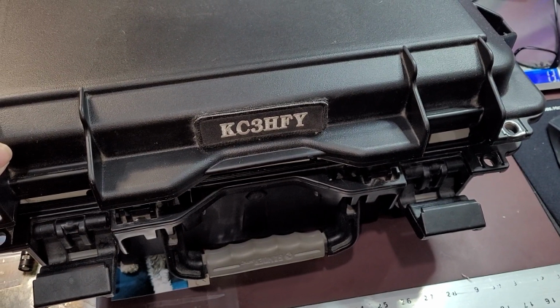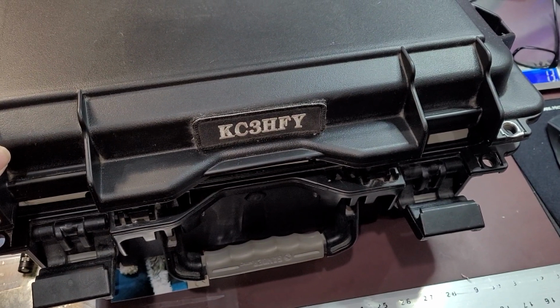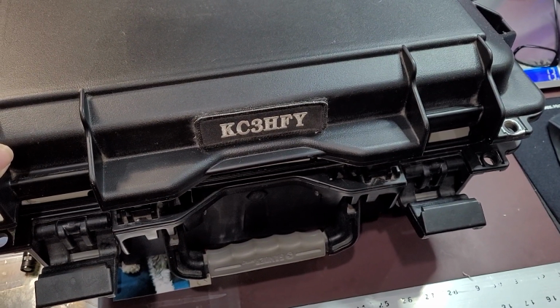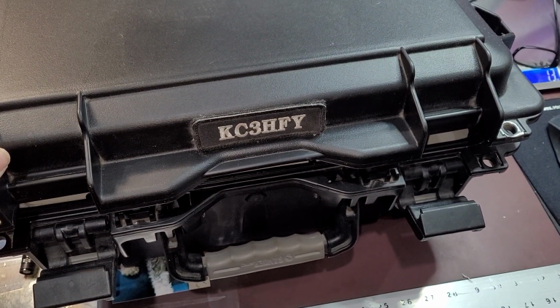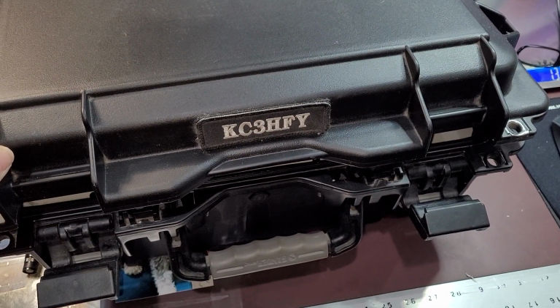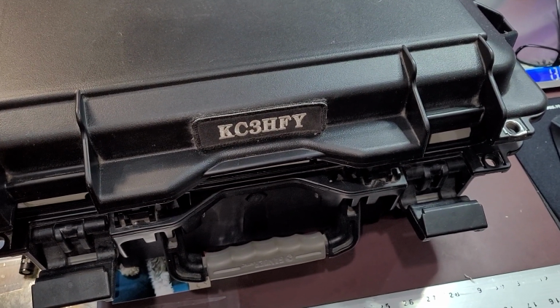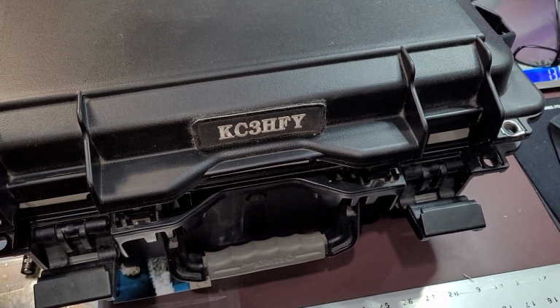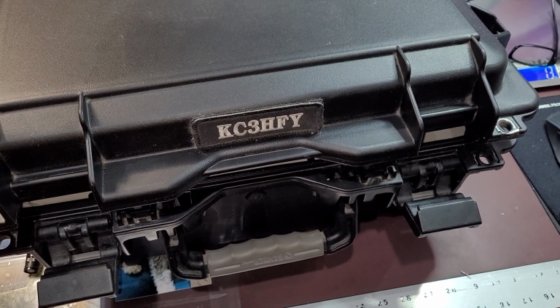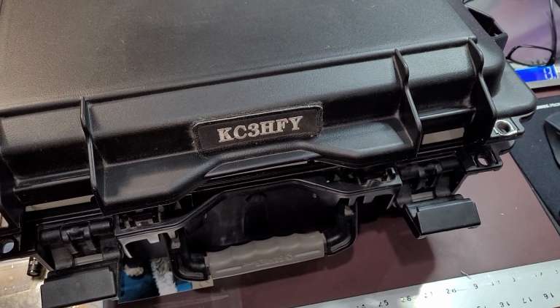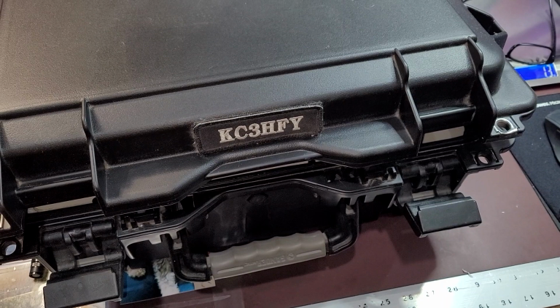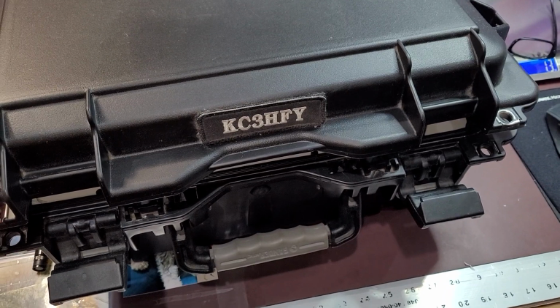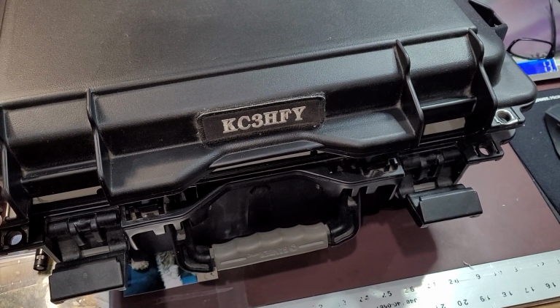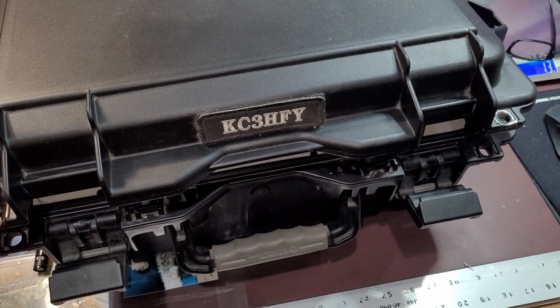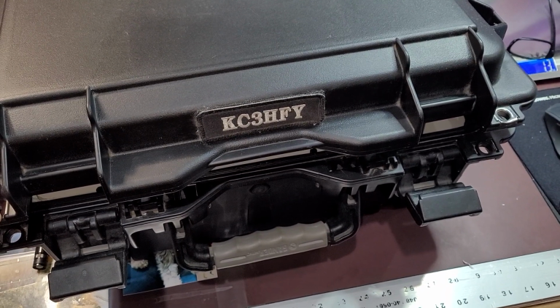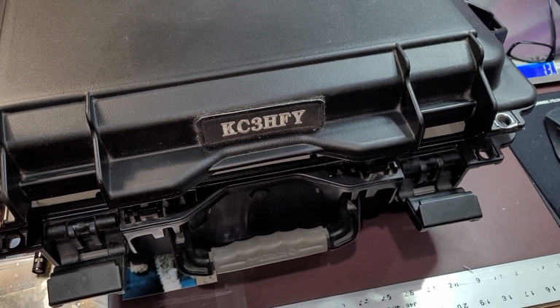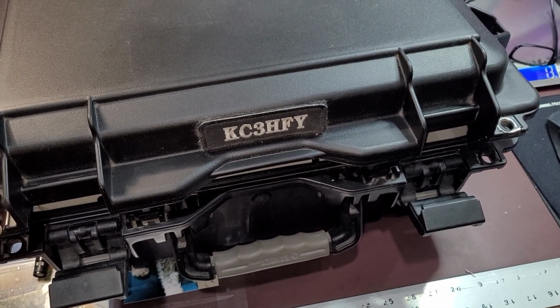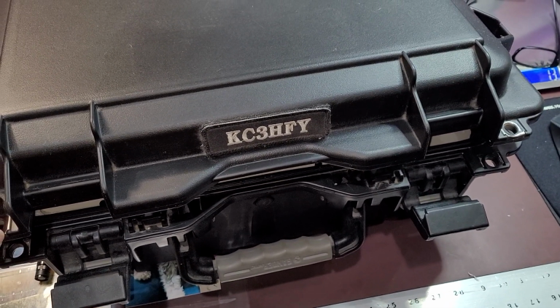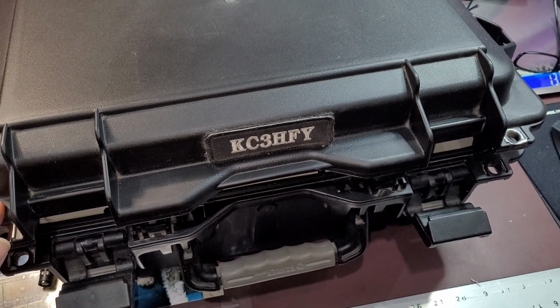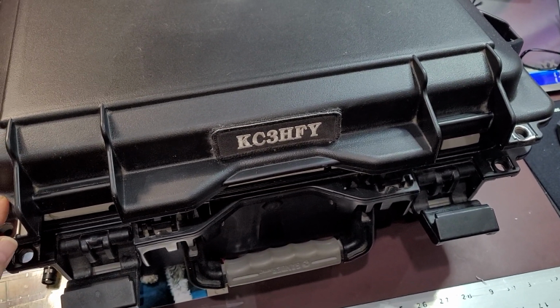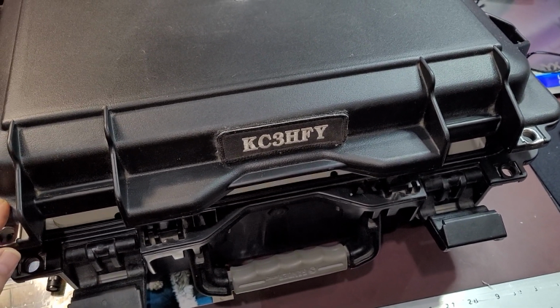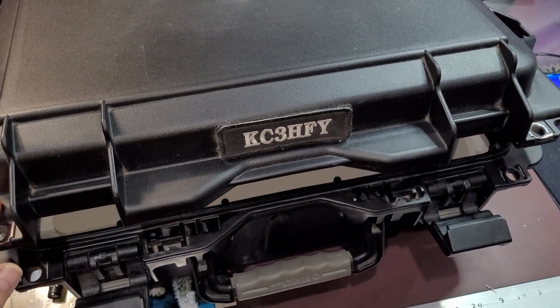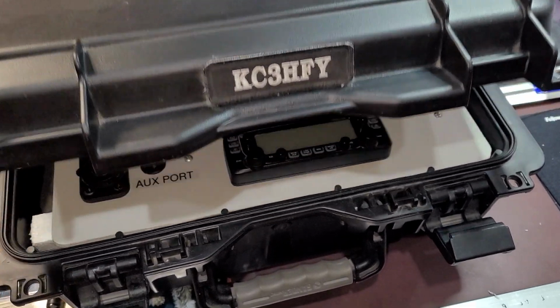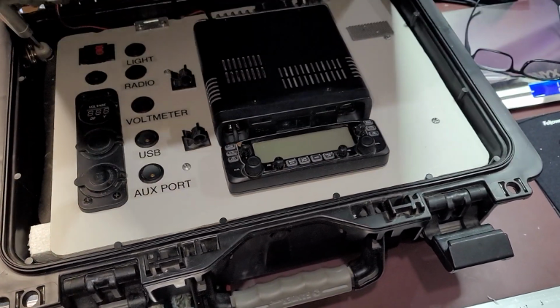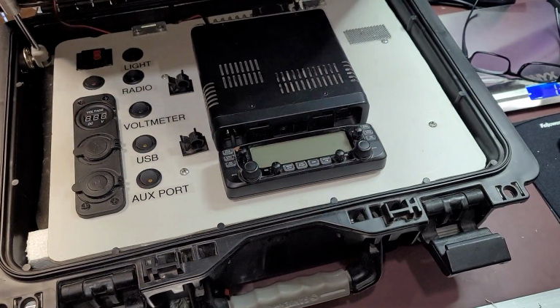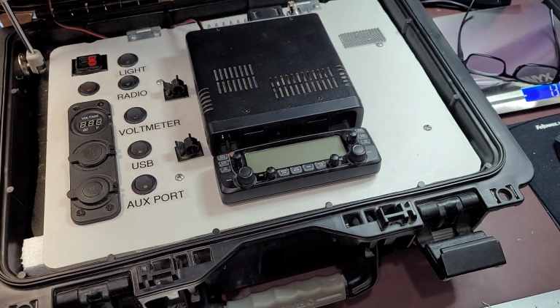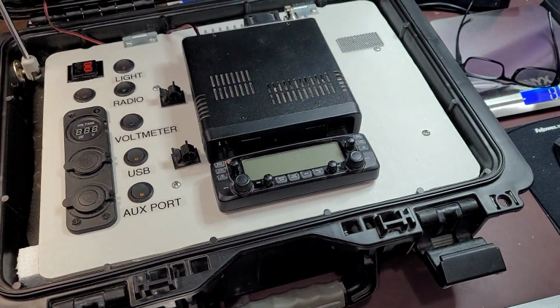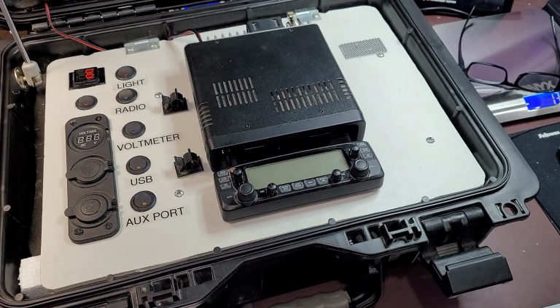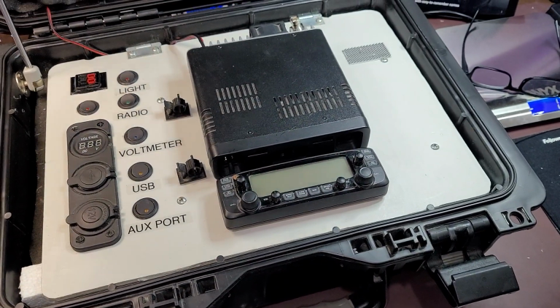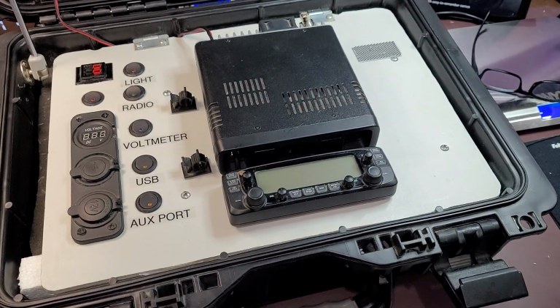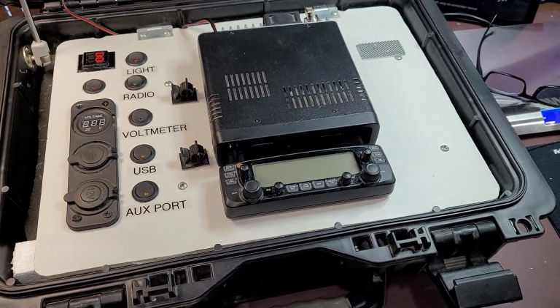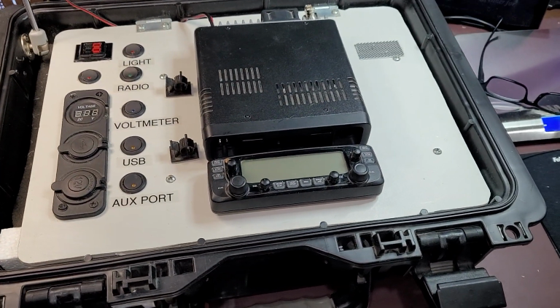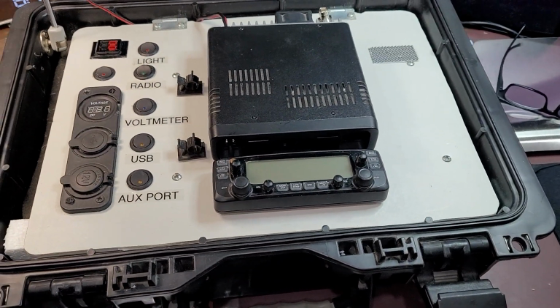Good day everybody. This is KC3HFY with another ham radio go box video — an all-in-one portable carrying case to take your ham radio anywhere you want to go.